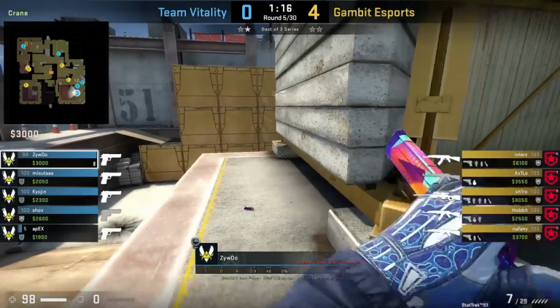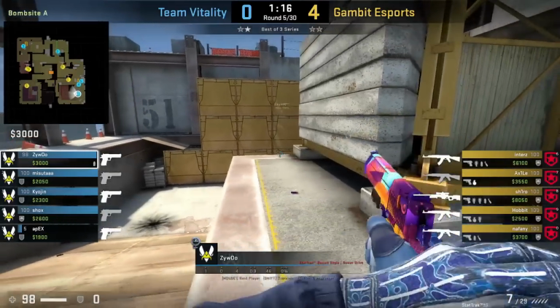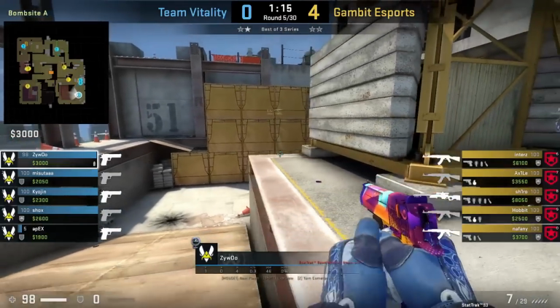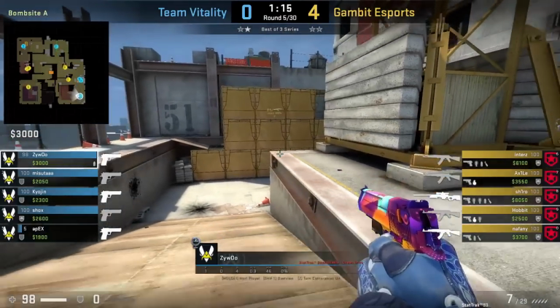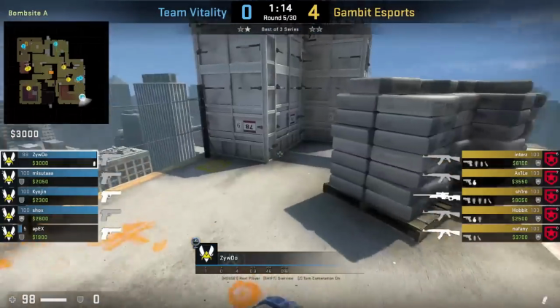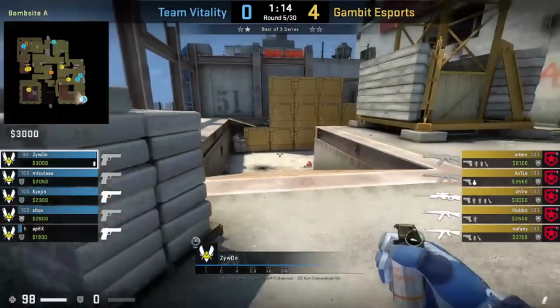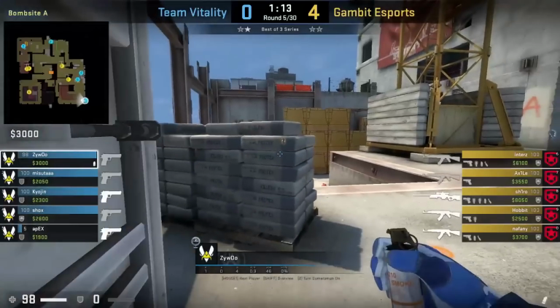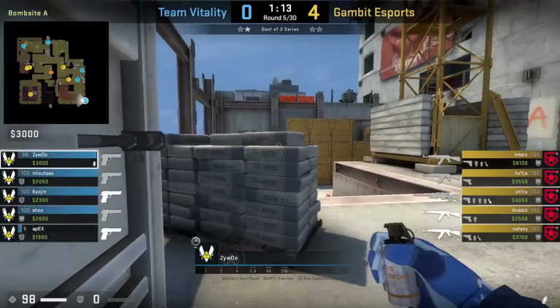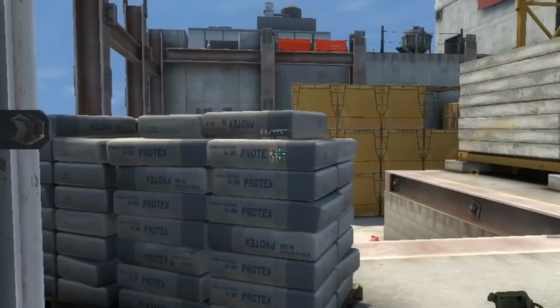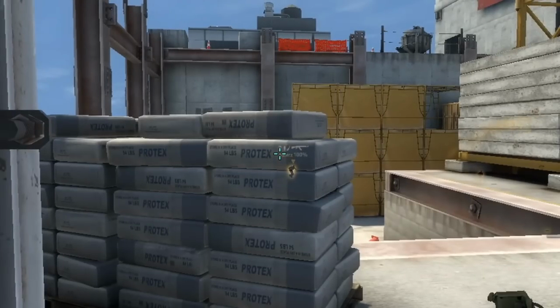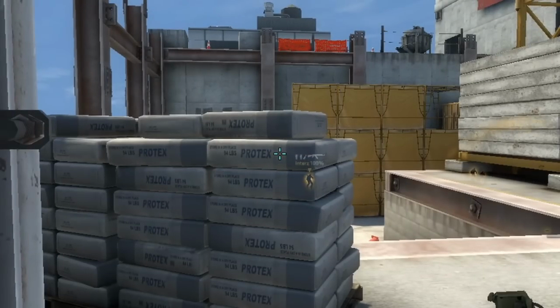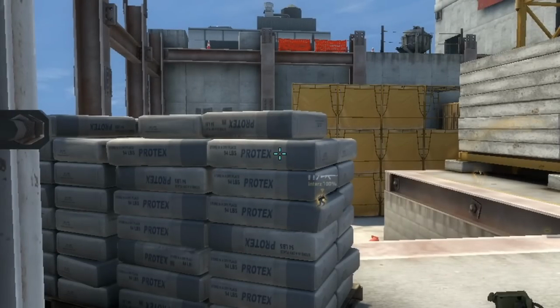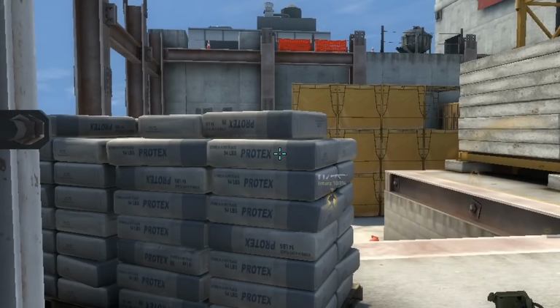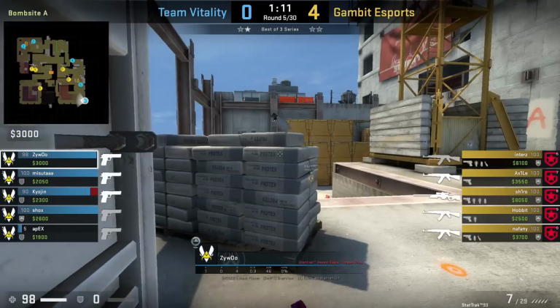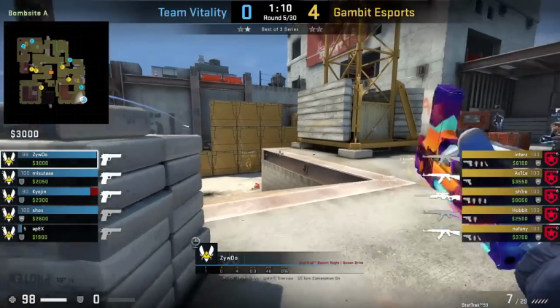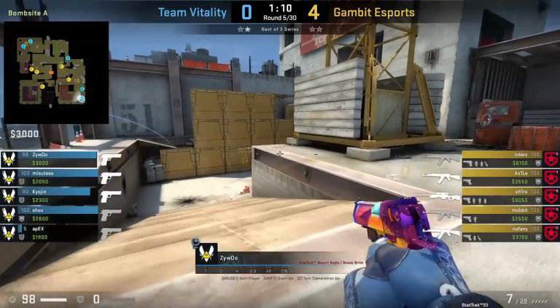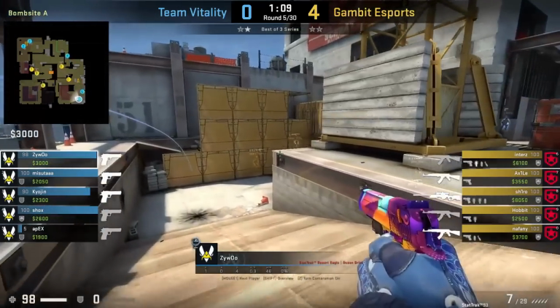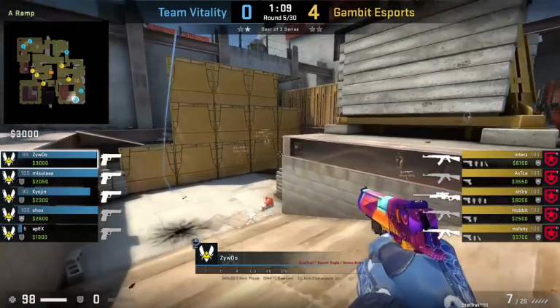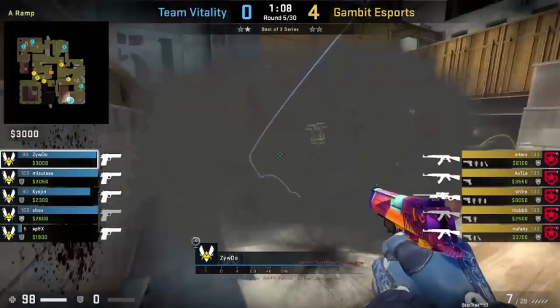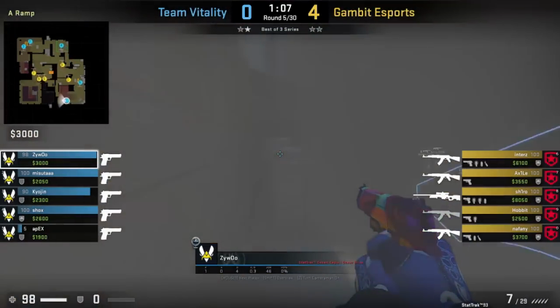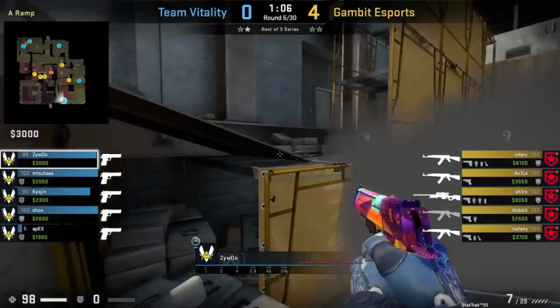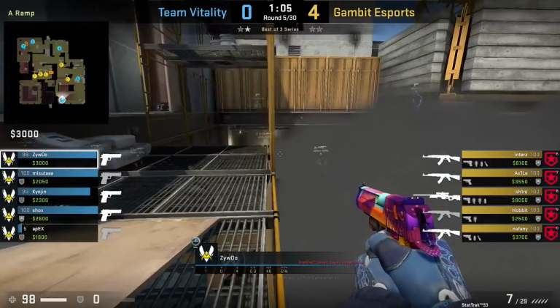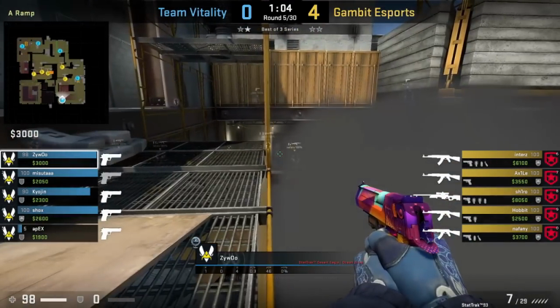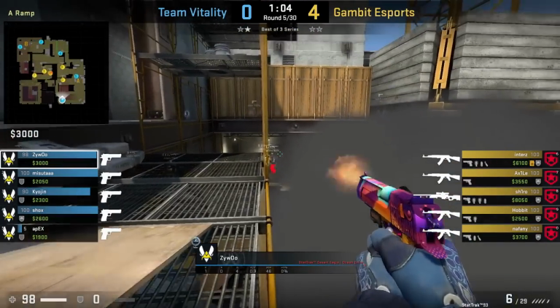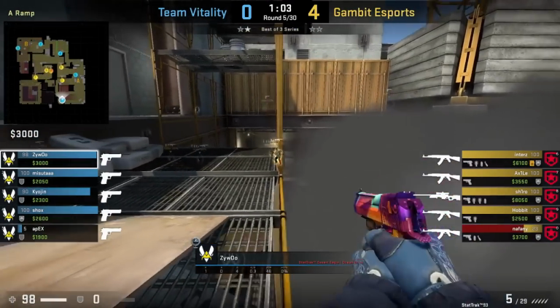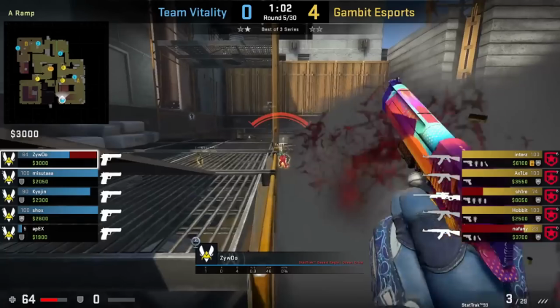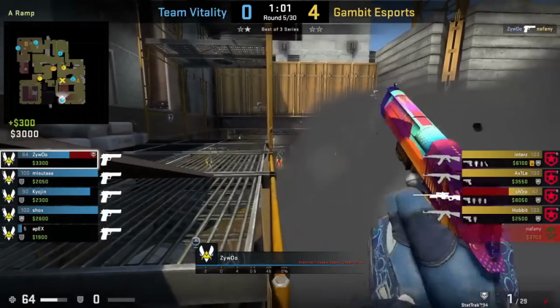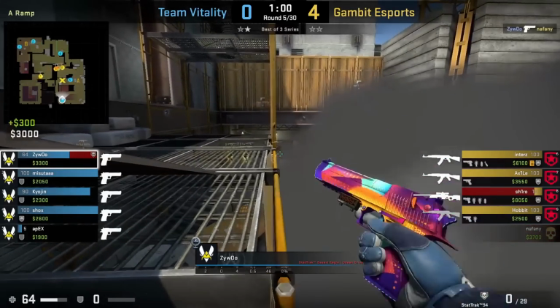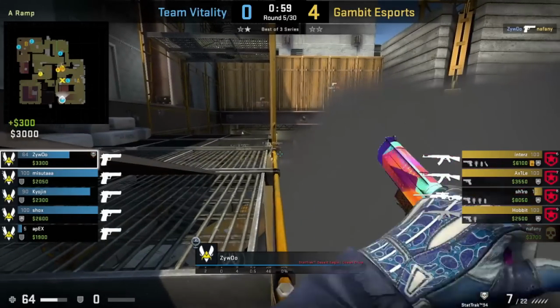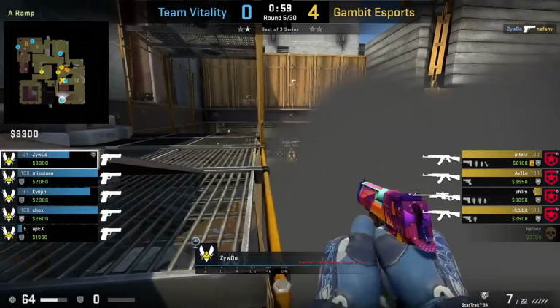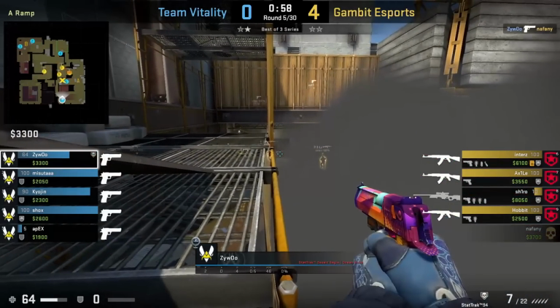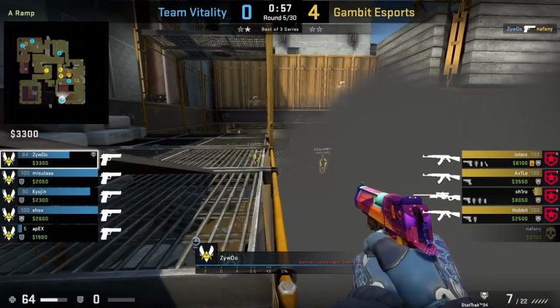Zibu throws a ramp one-way smoke — he is behind sandbags to the right, aims here, then left click throw. Afterwards he pushes up and gets on top of the sandbags where he has a one-way smoke for ramp. He kills Naphne and continues to hold for a couple seconds, then falls off.